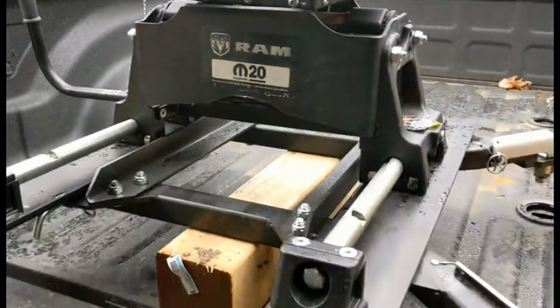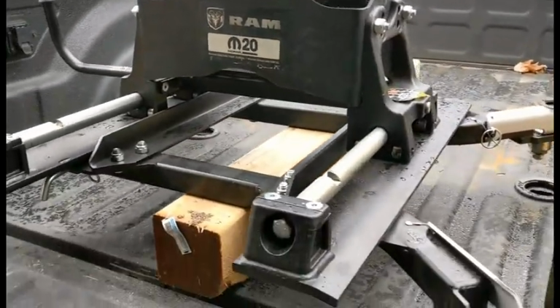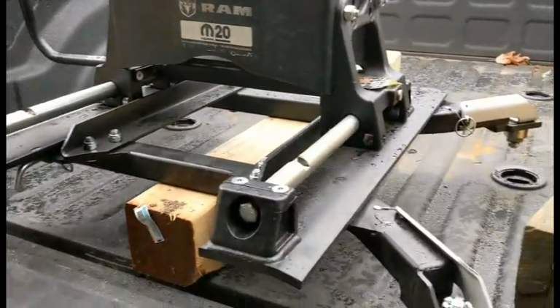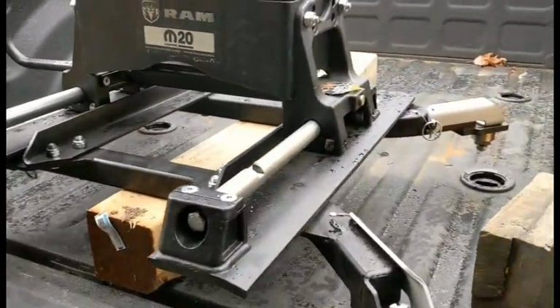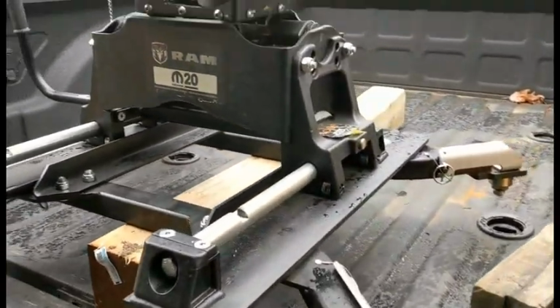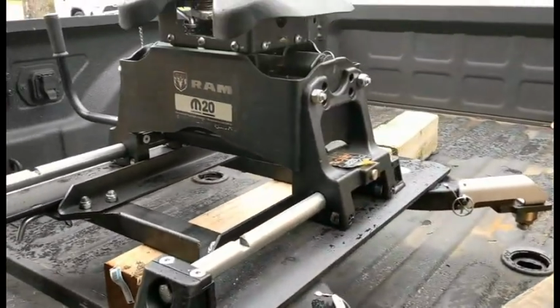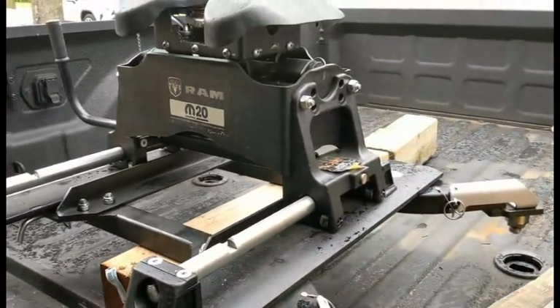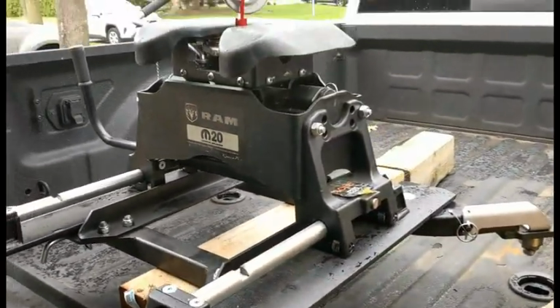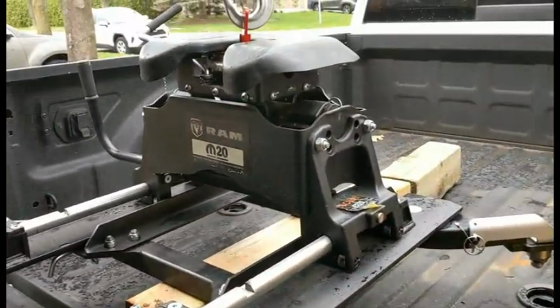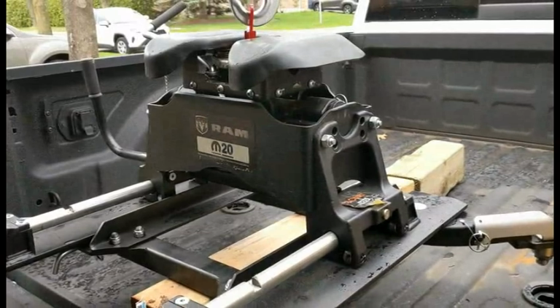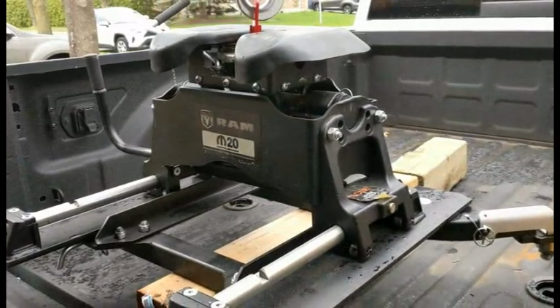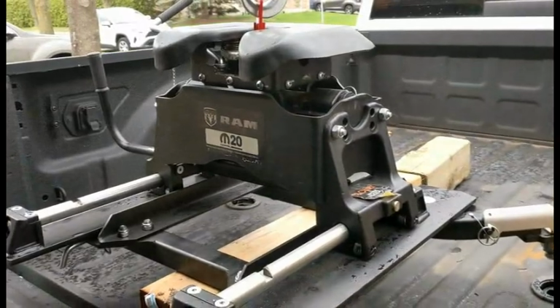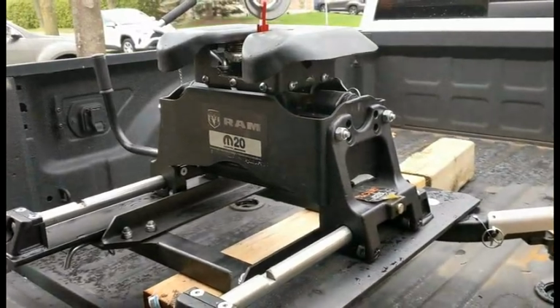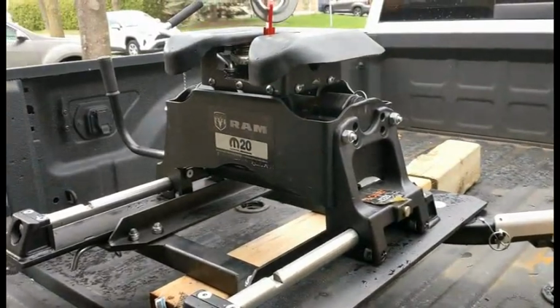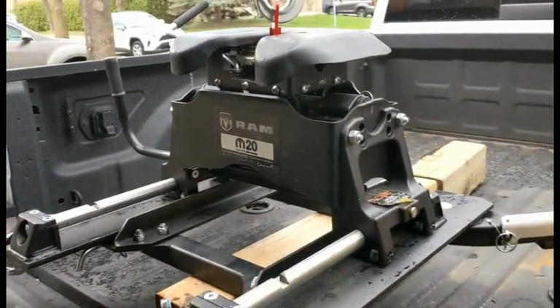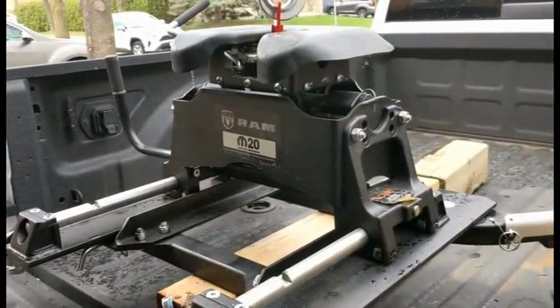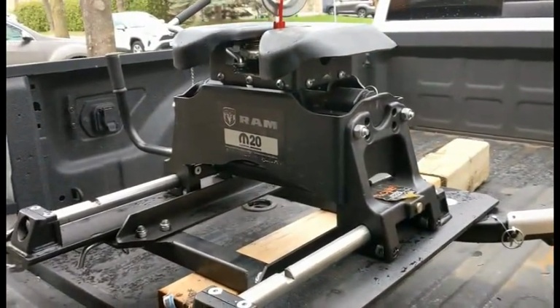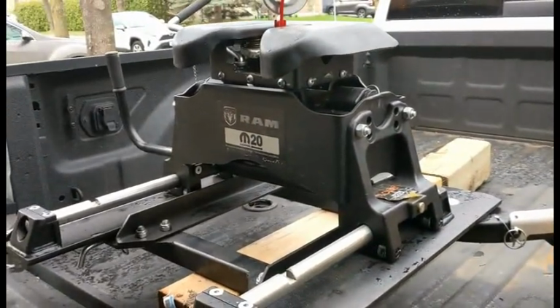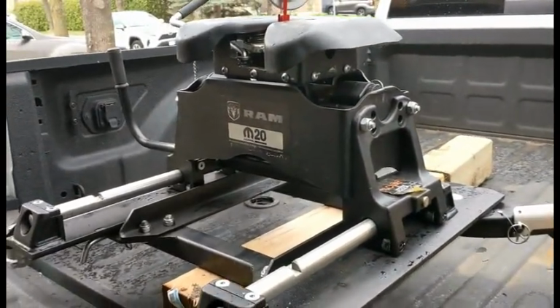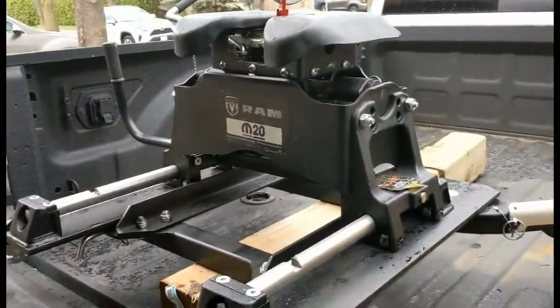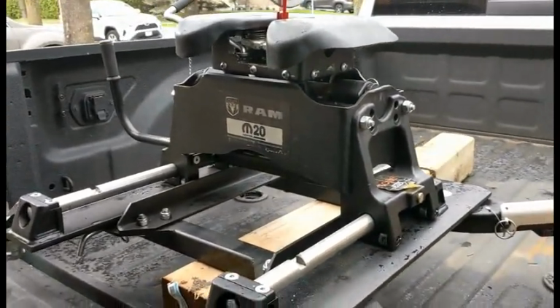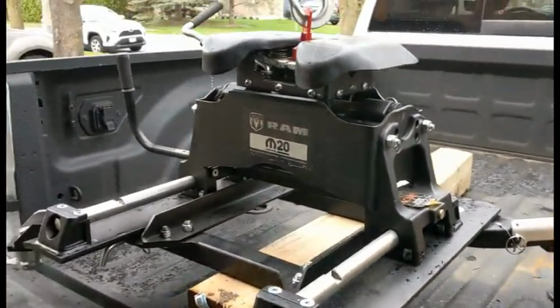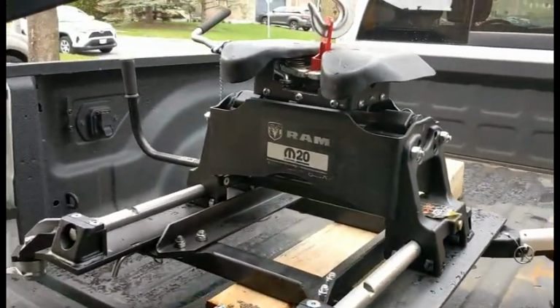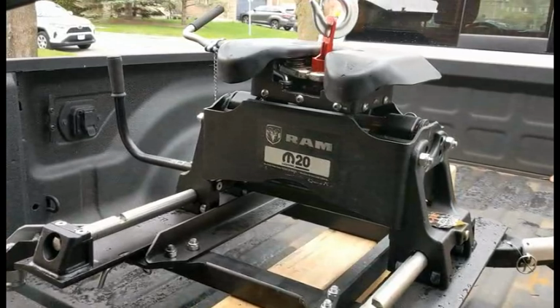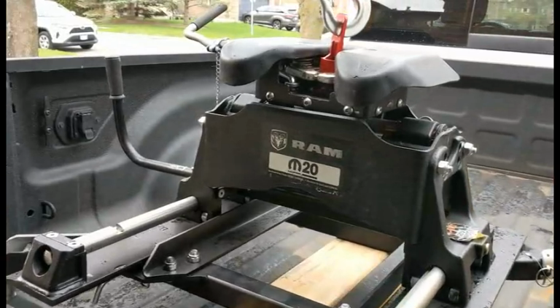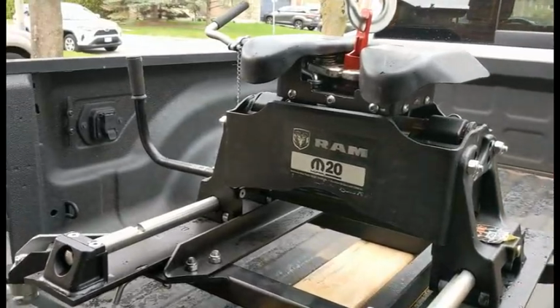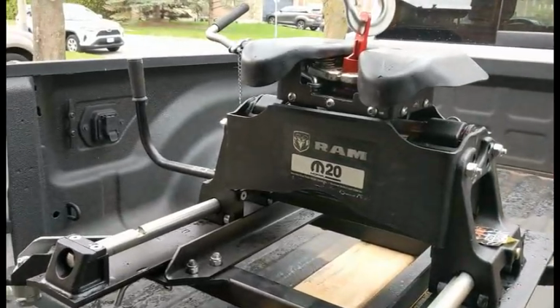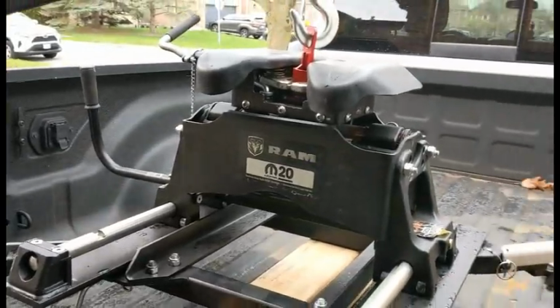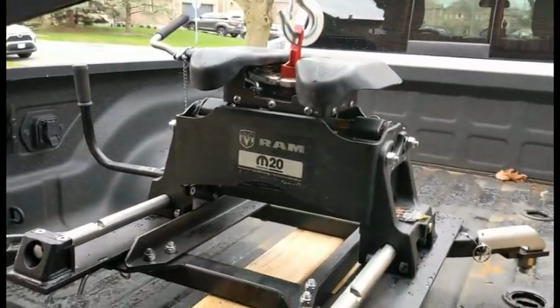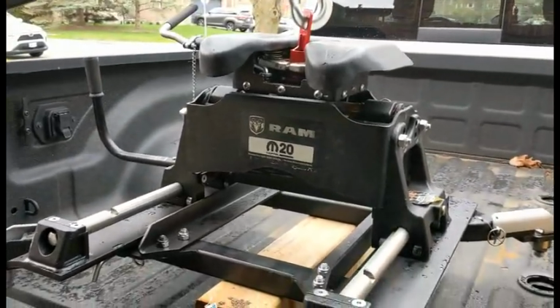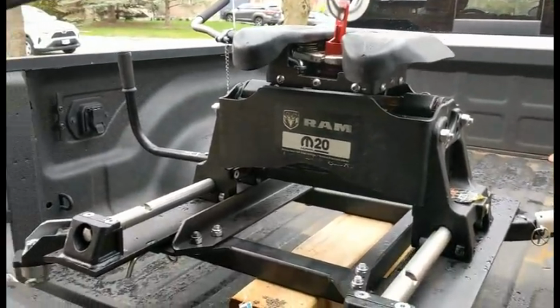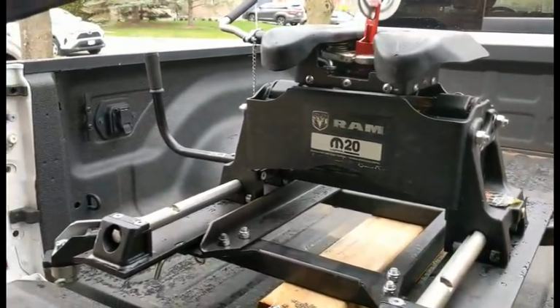The other thing you can do if you have a slider is slide that hitch back so that you don't have to move the entire hitch back on the wood. Let's see how well it lifts.